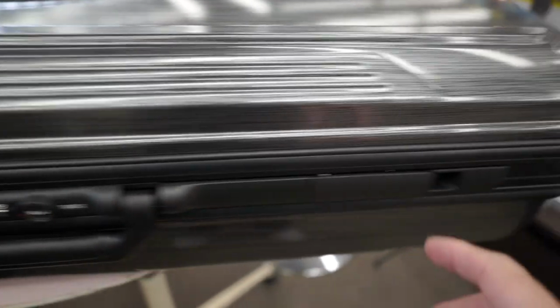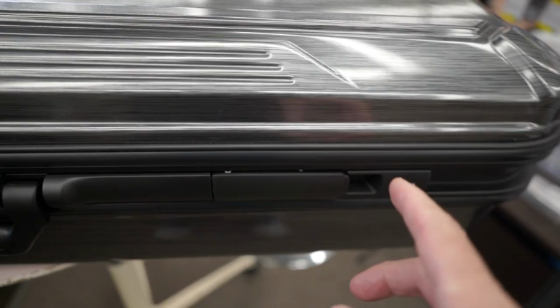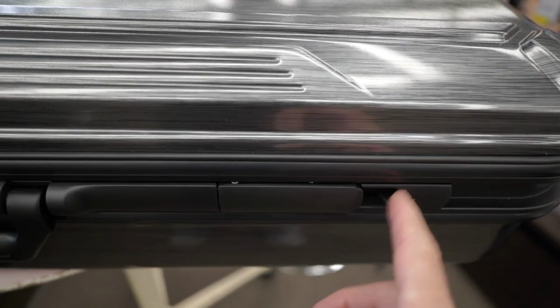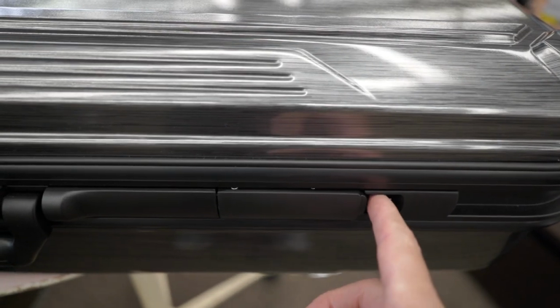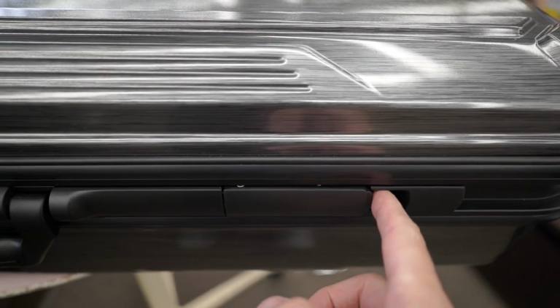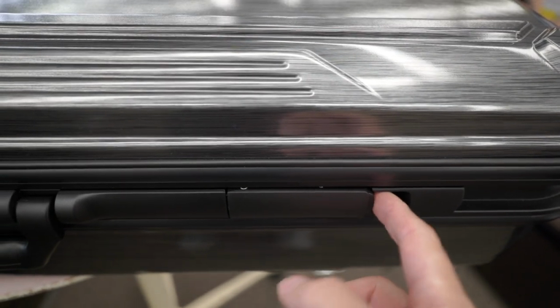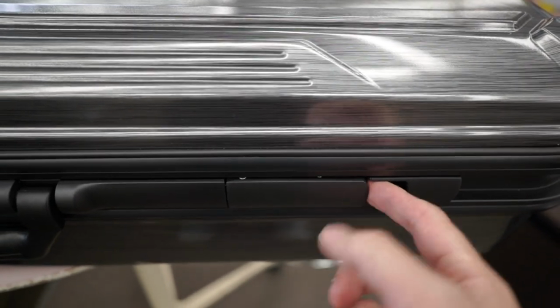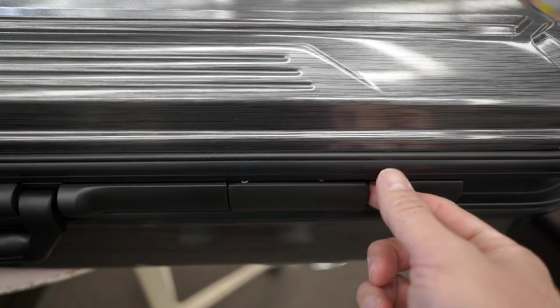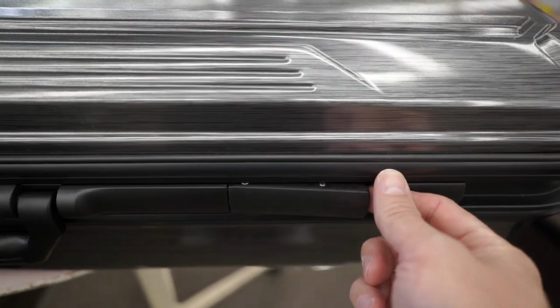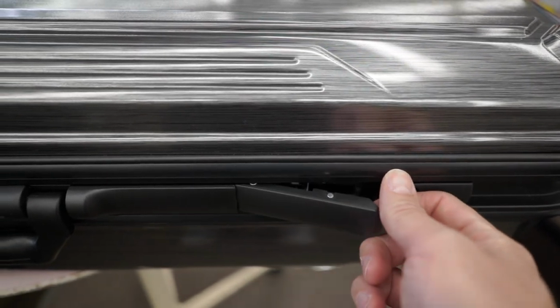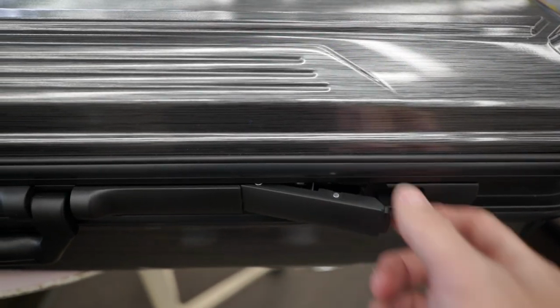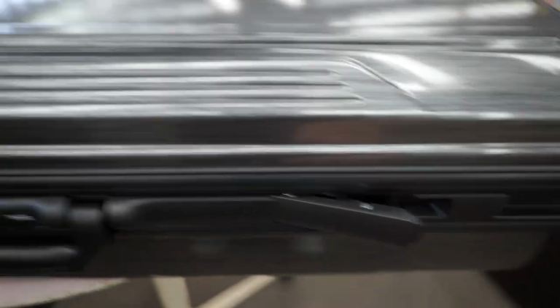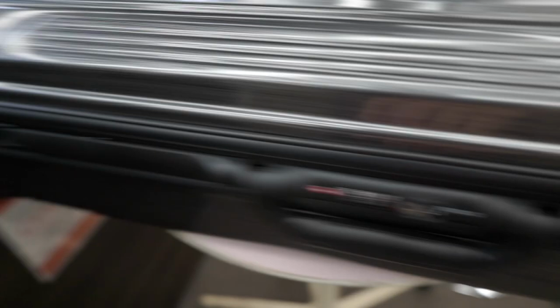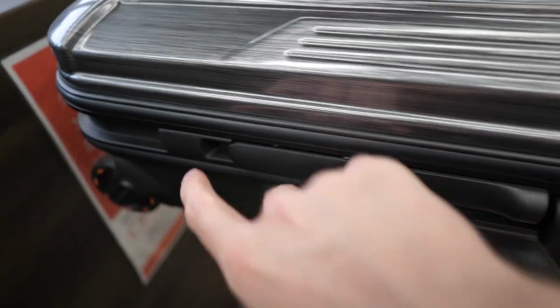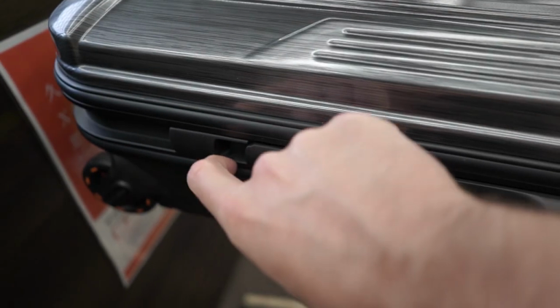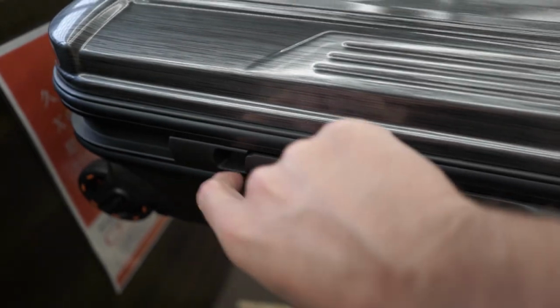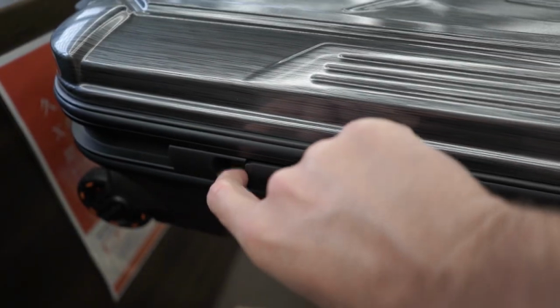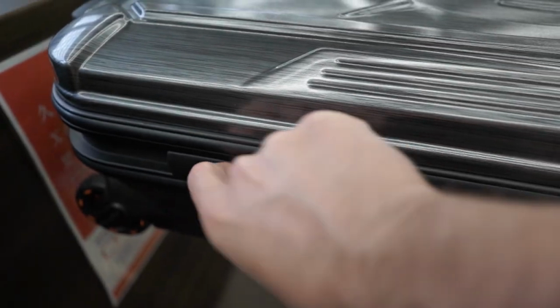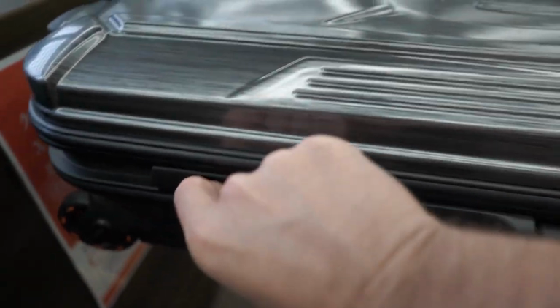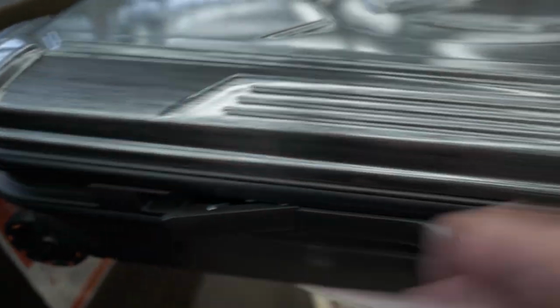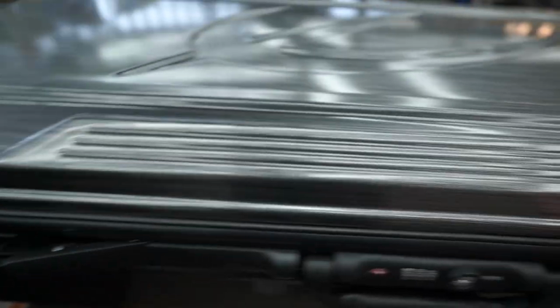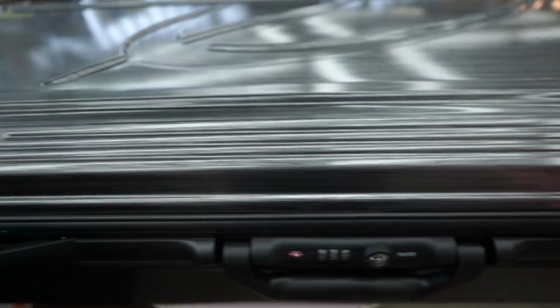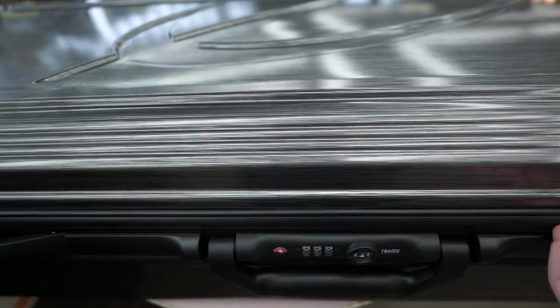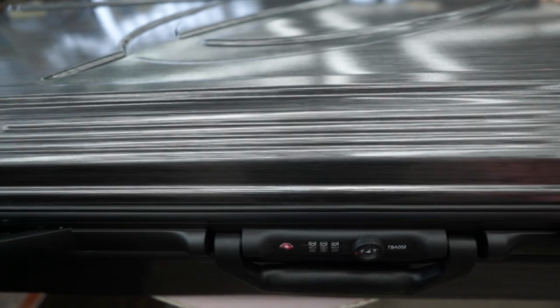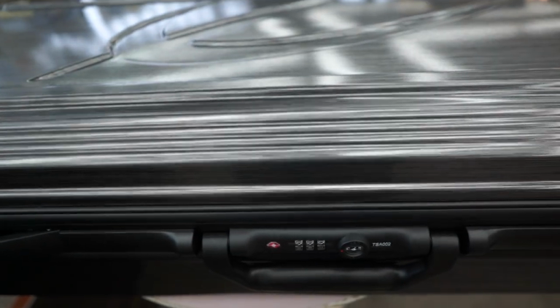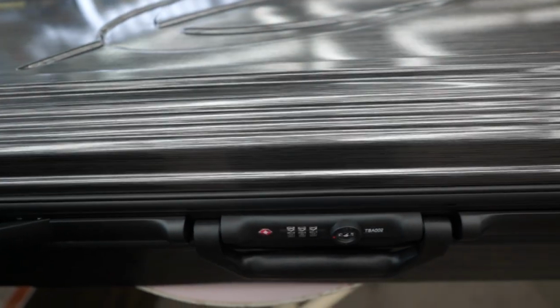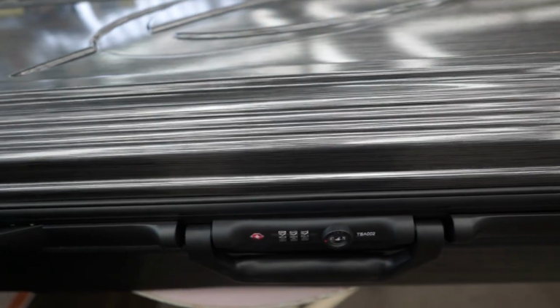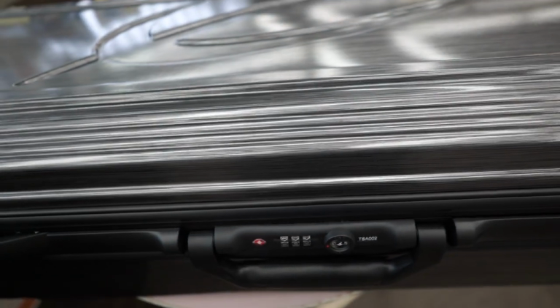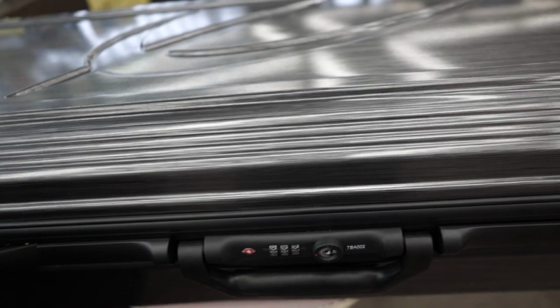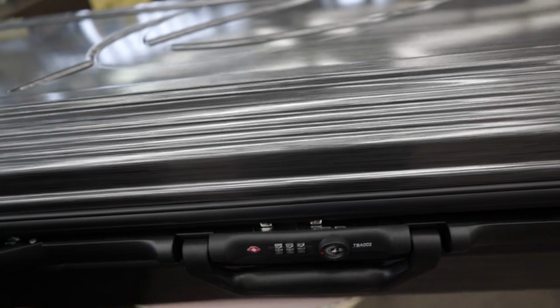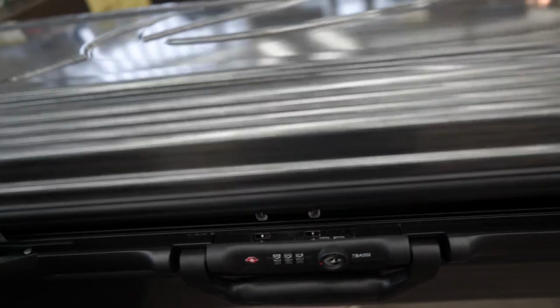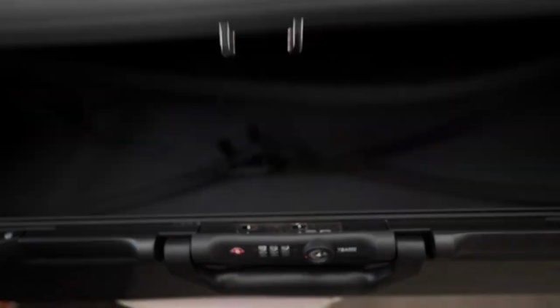So we'll open up the latches on the side — there are obviously two of these — and then we'll open it up and I'll show you how to set the combination lock.